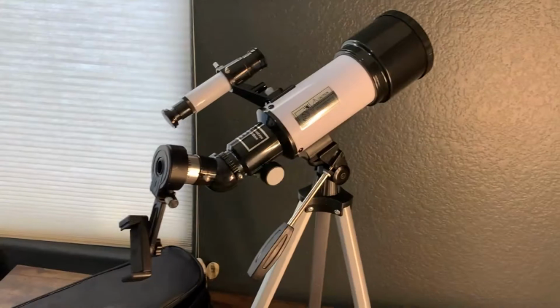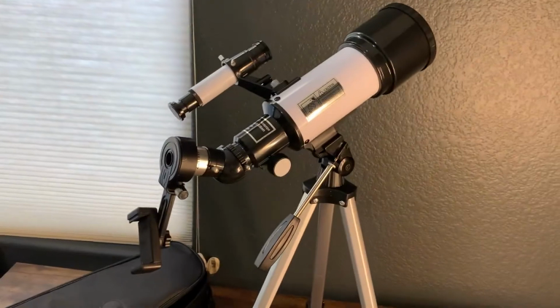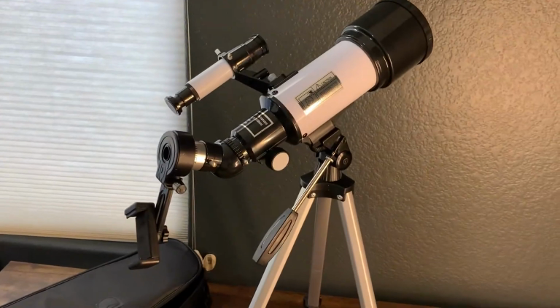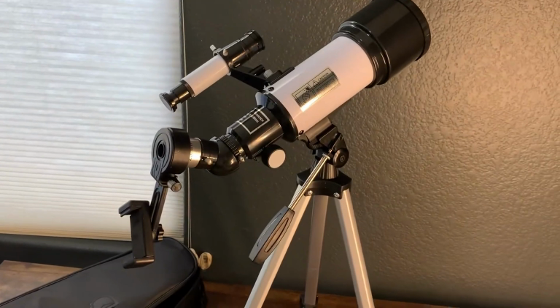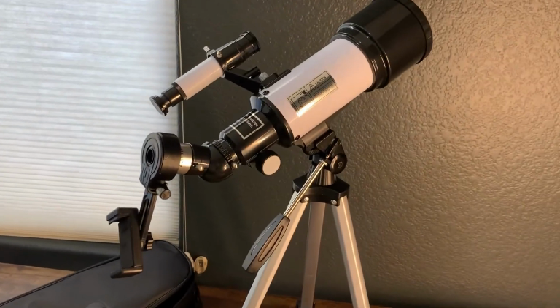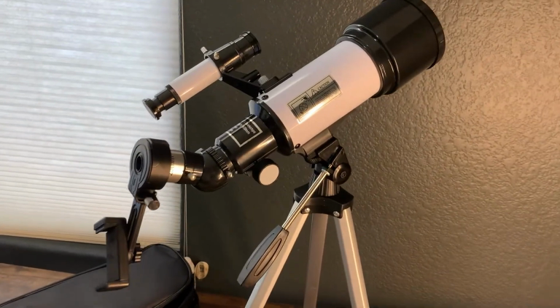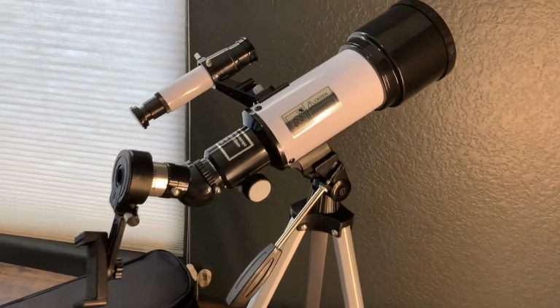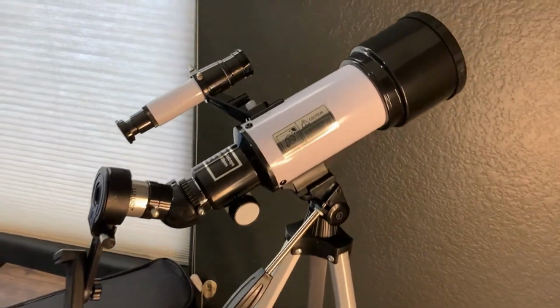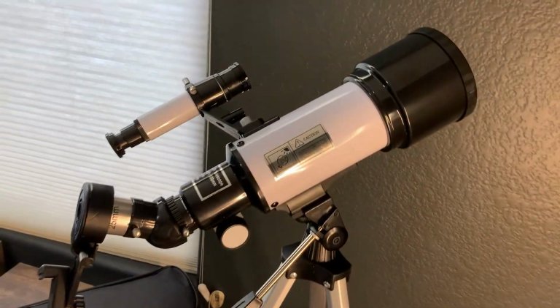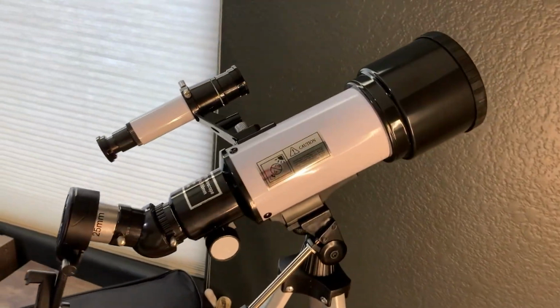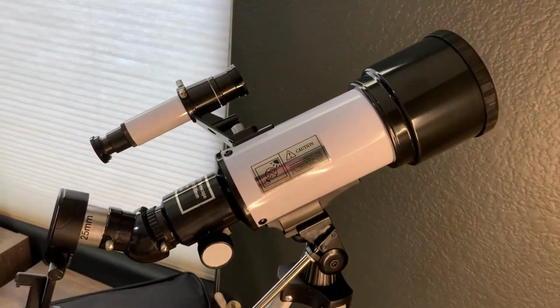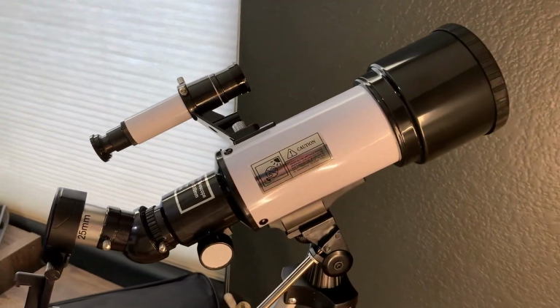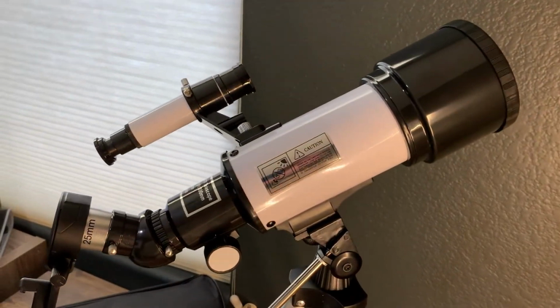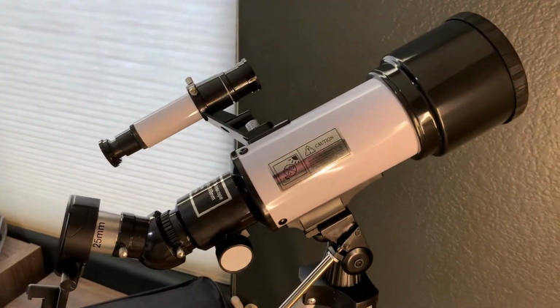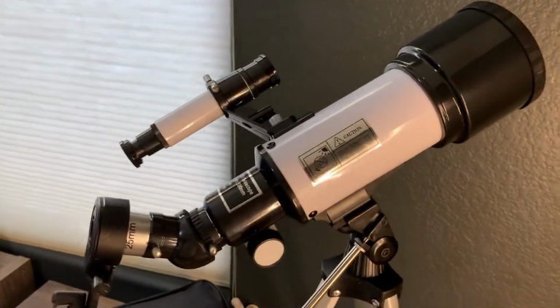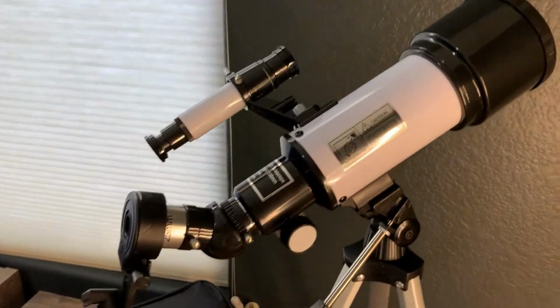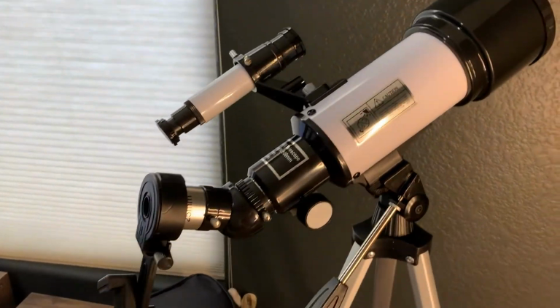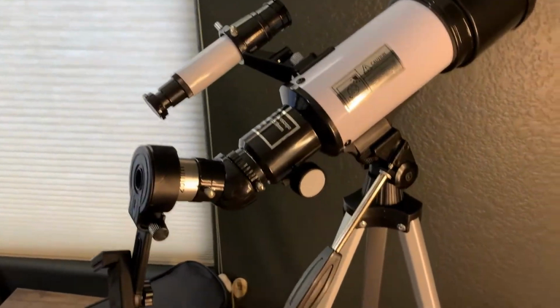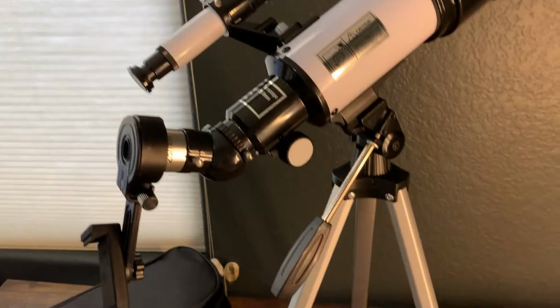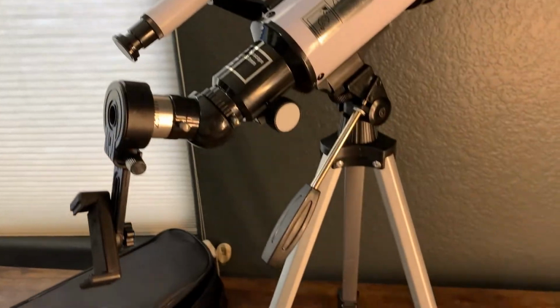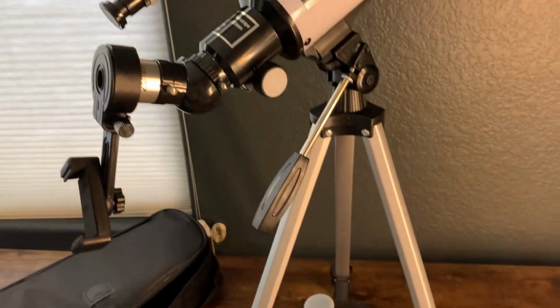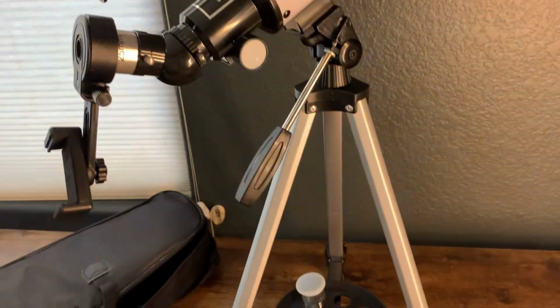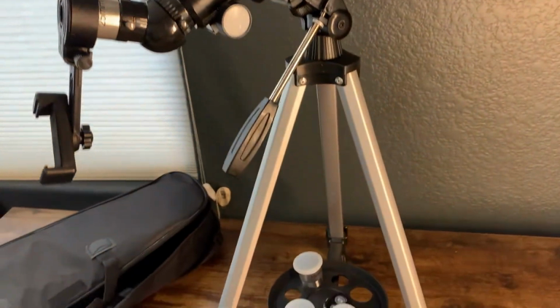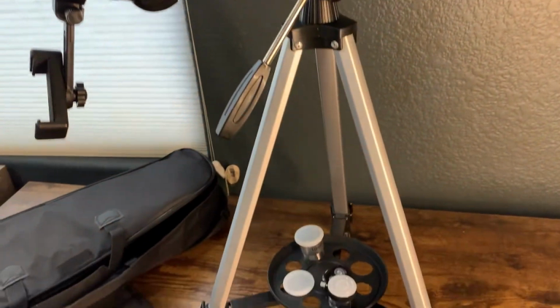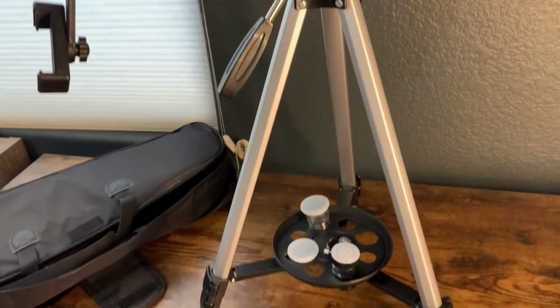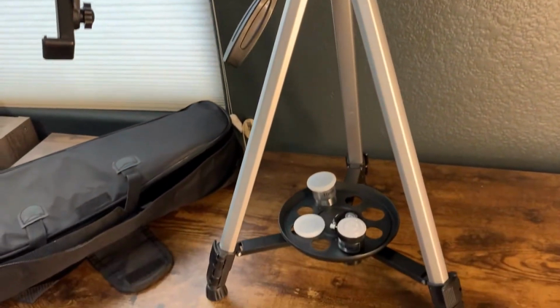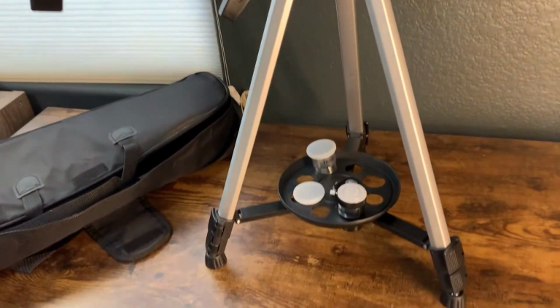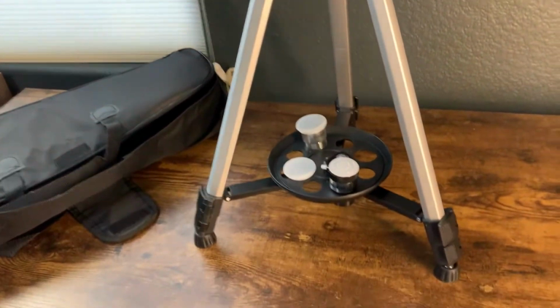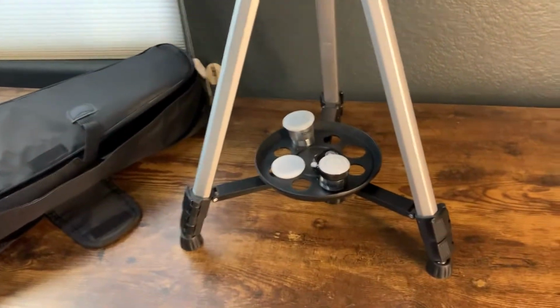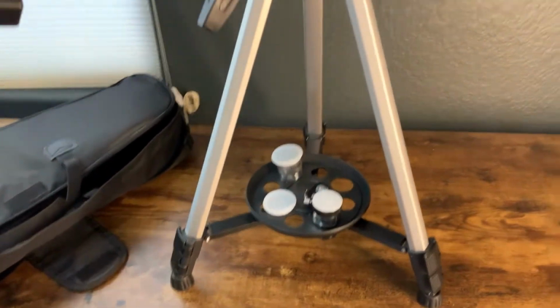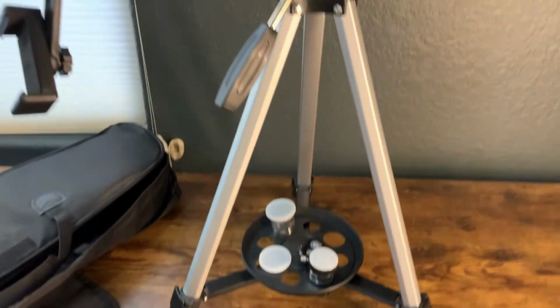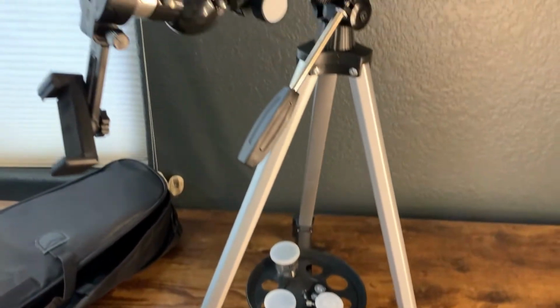What's going on guys, today I want to do a quick review of this telescope. In this review I'm going to tell you everything you need to know about it, including one thing I think you should know before you buy.